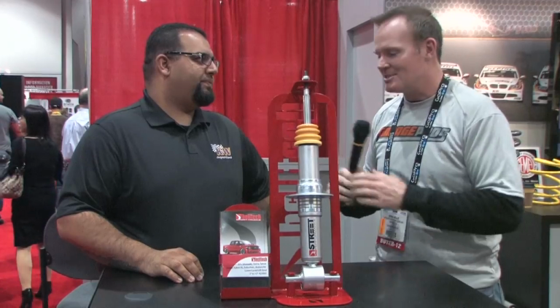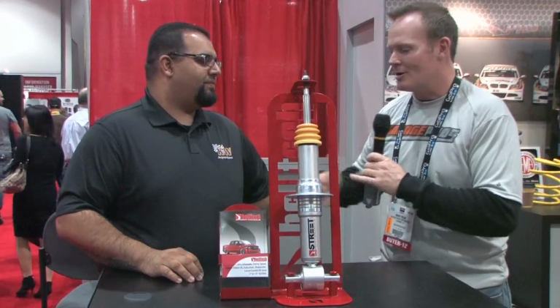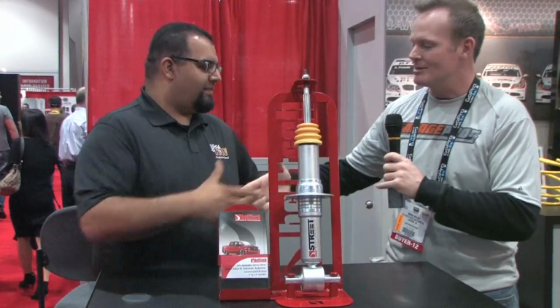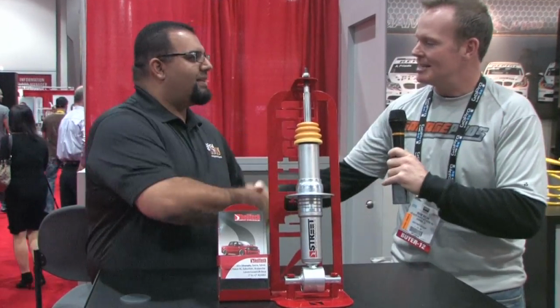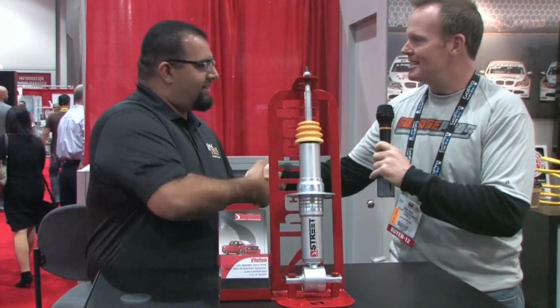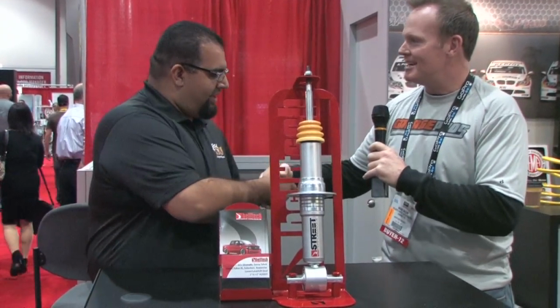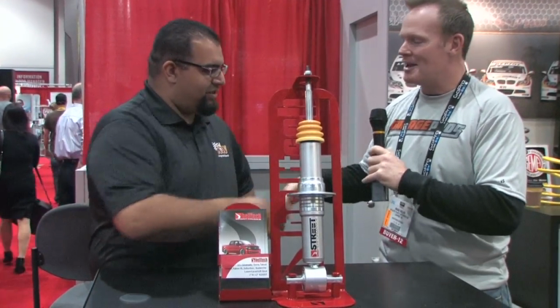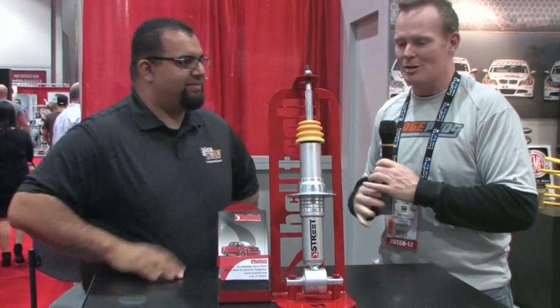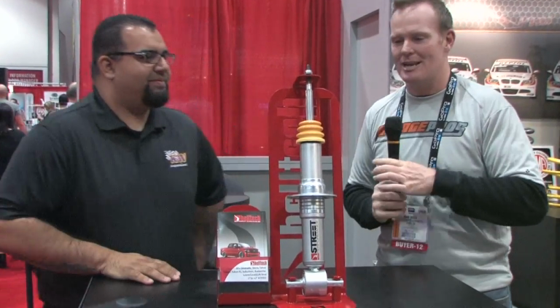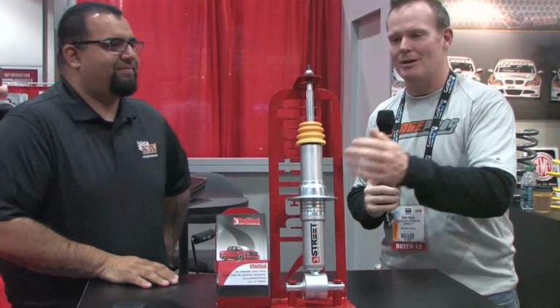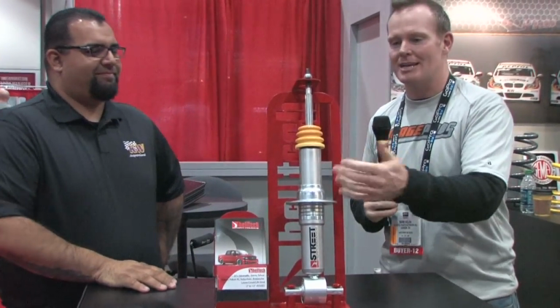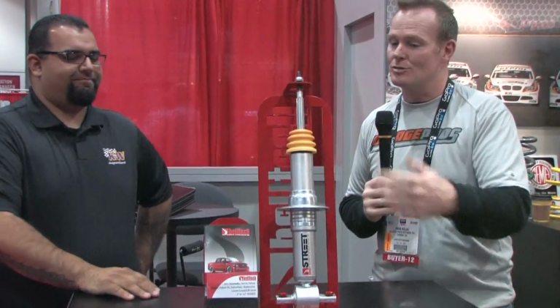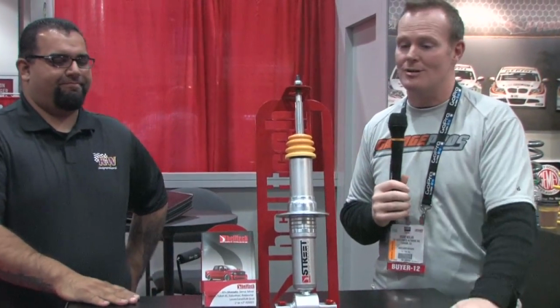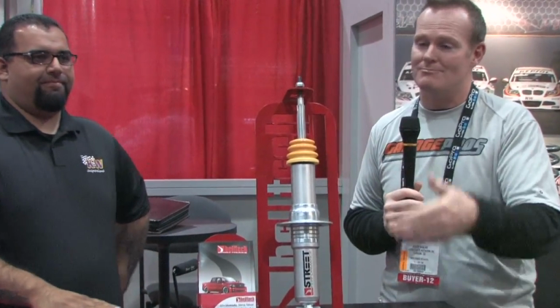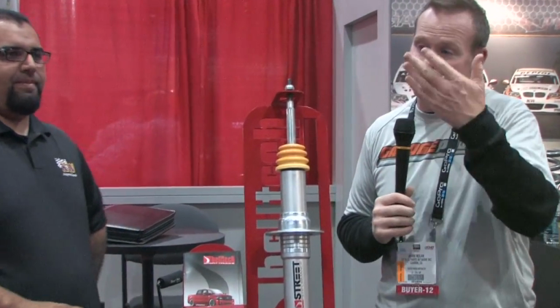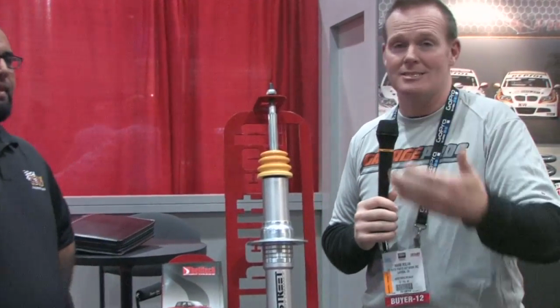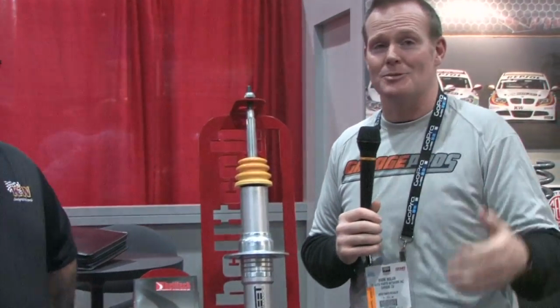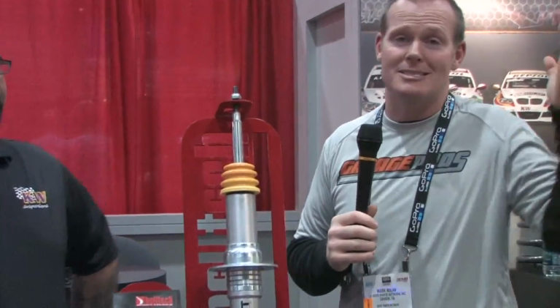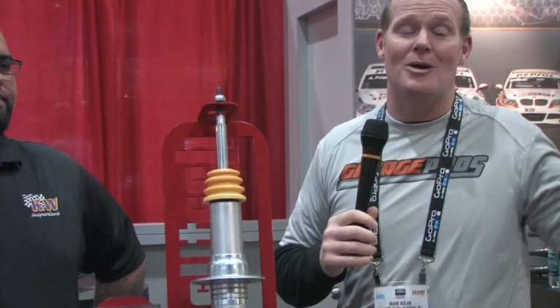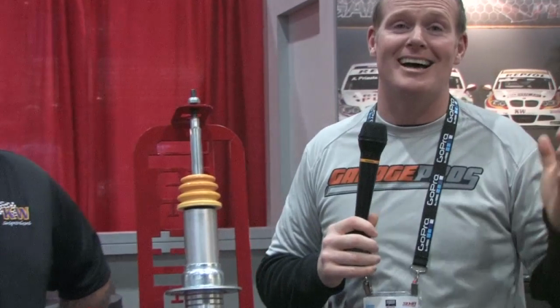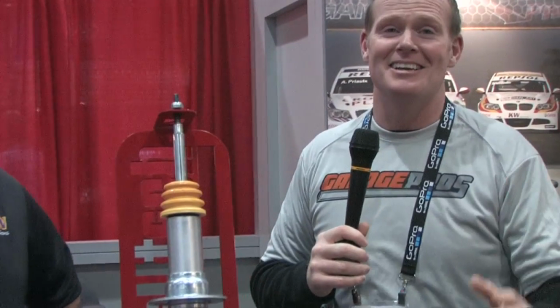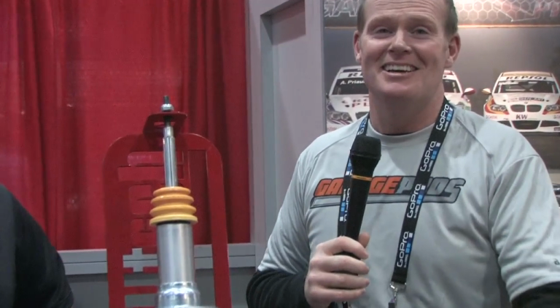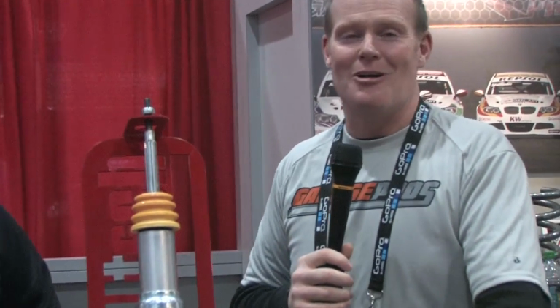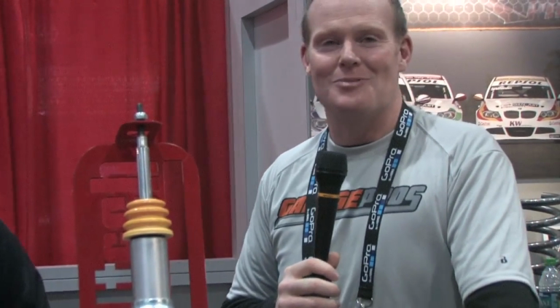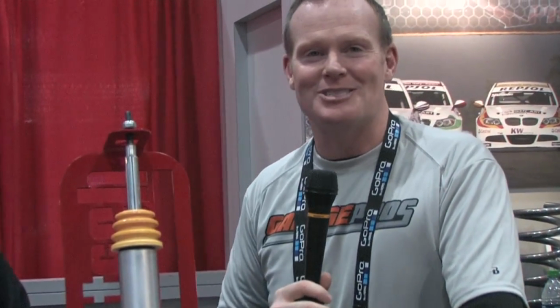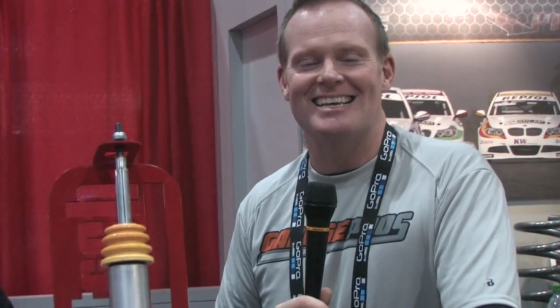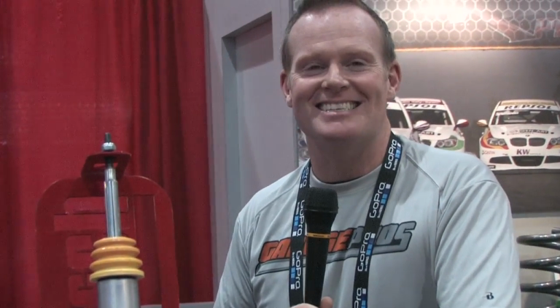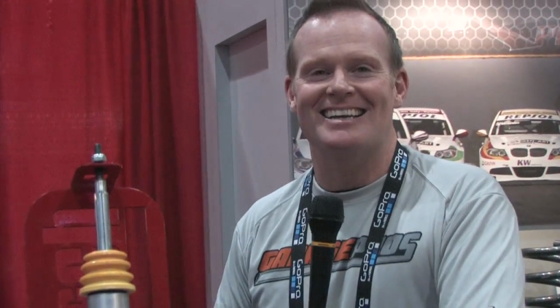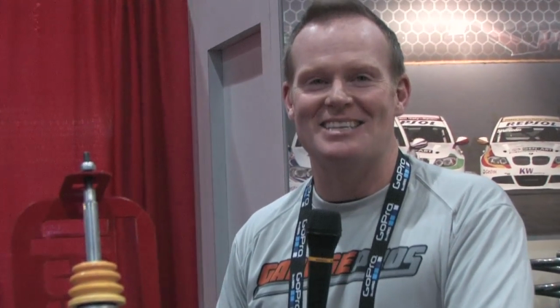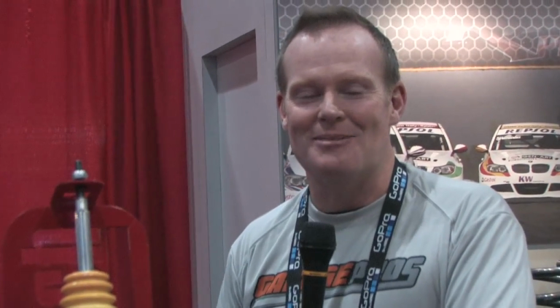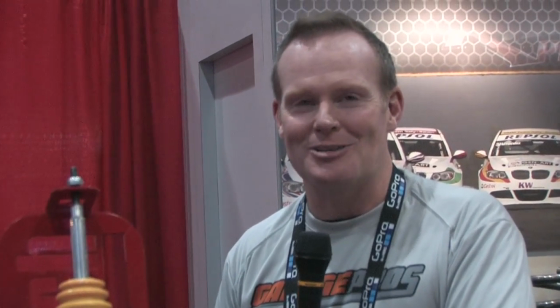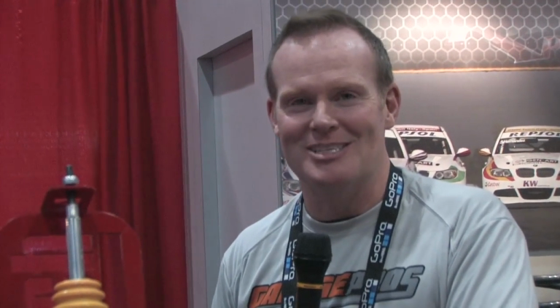Awesome. Royal Garza, thanks for taking the time, man. Appreciate it. Belltech cool strut — two inches up, two inches down, why not? Garage Pros is at SEMA, I'm Mark Nolley.